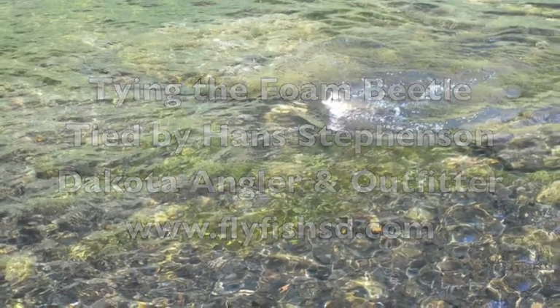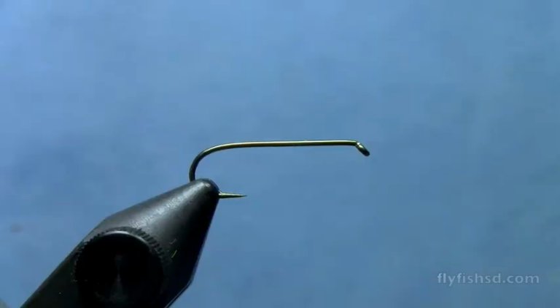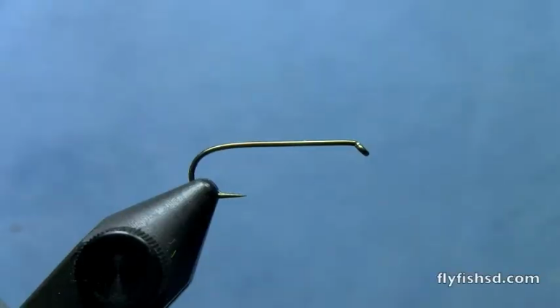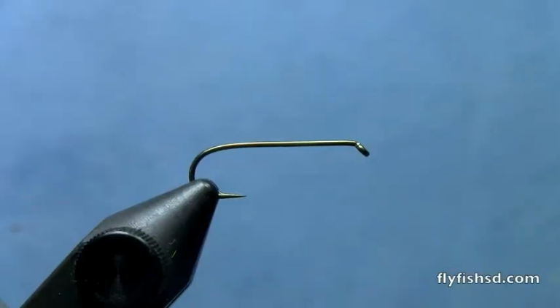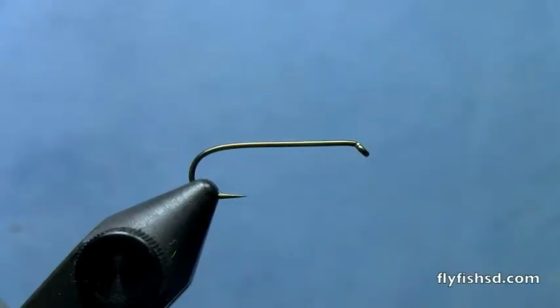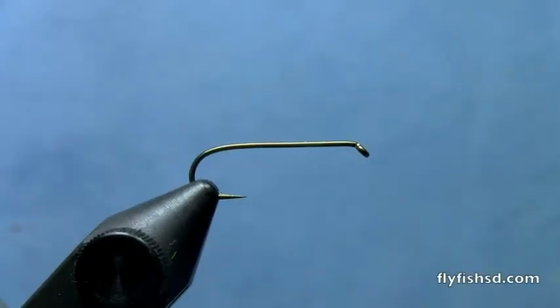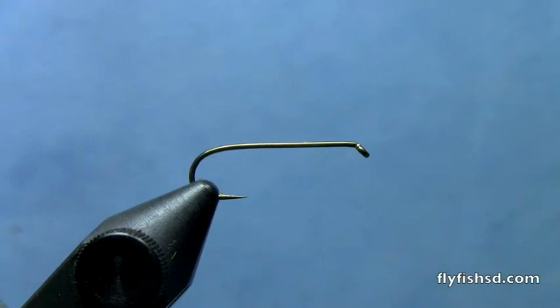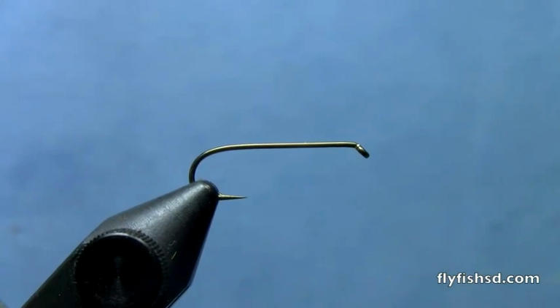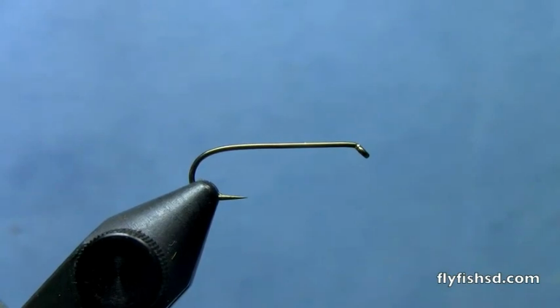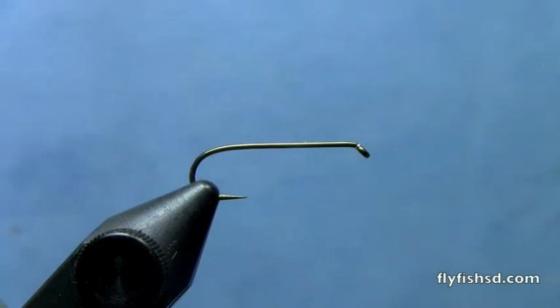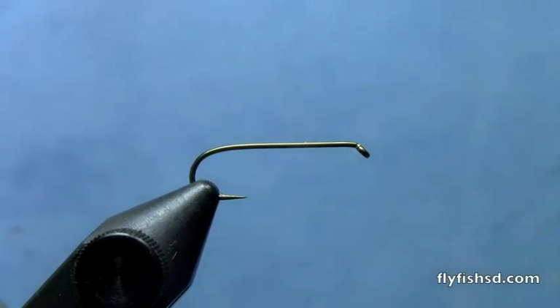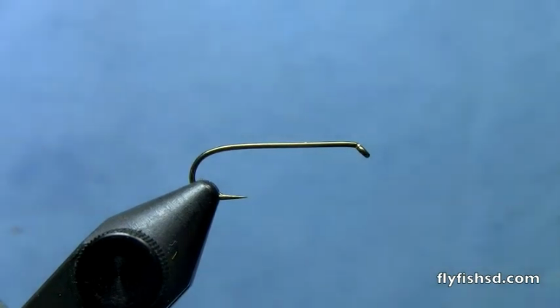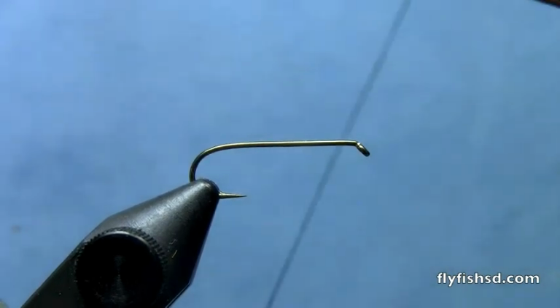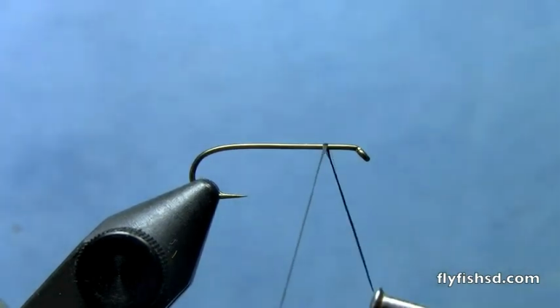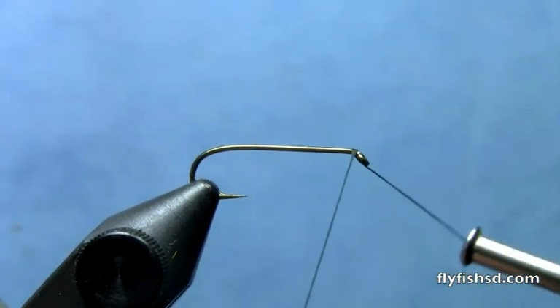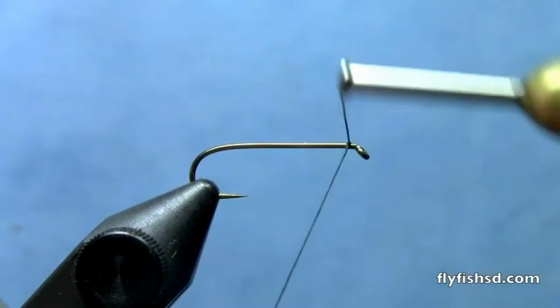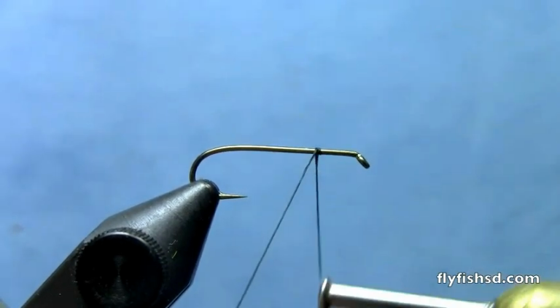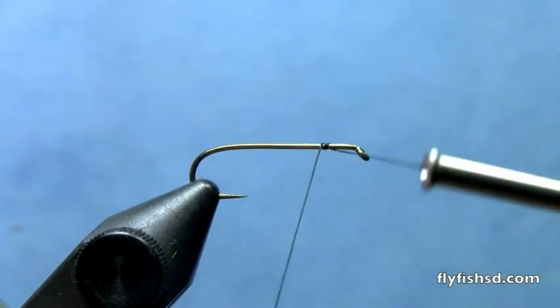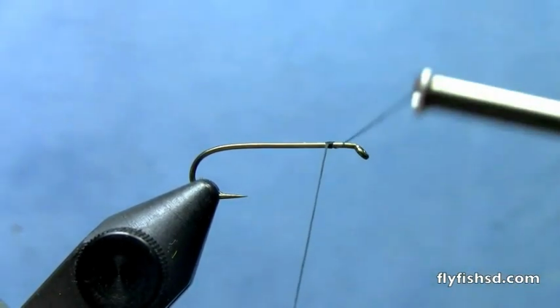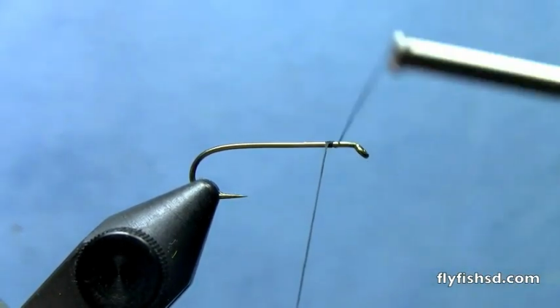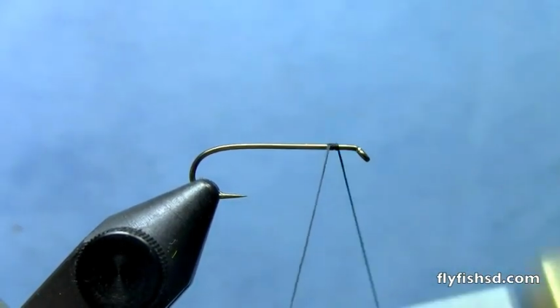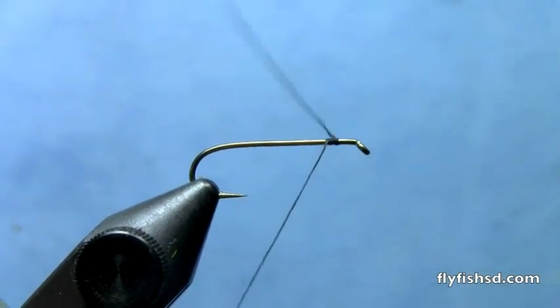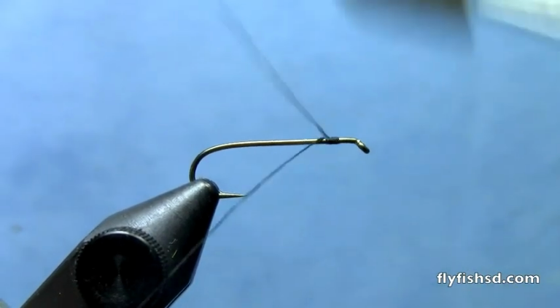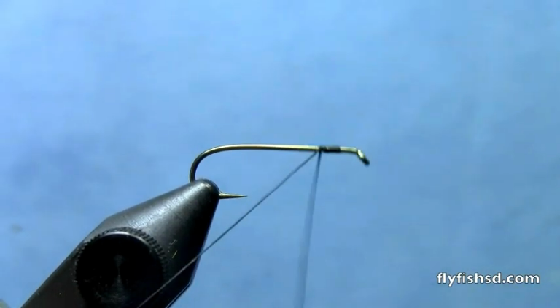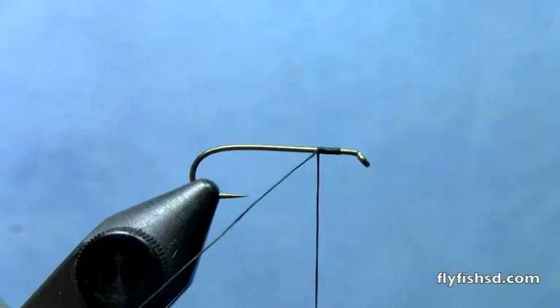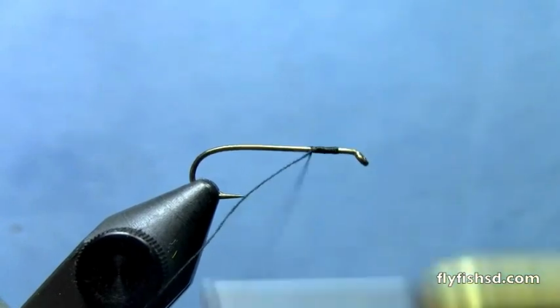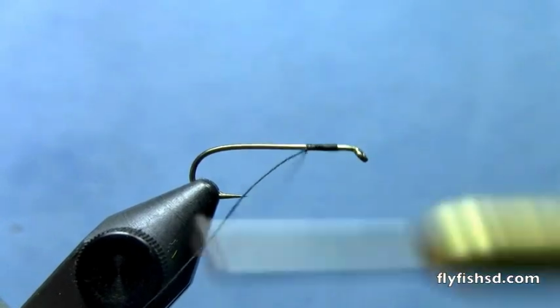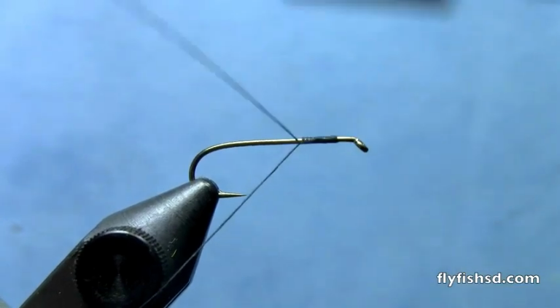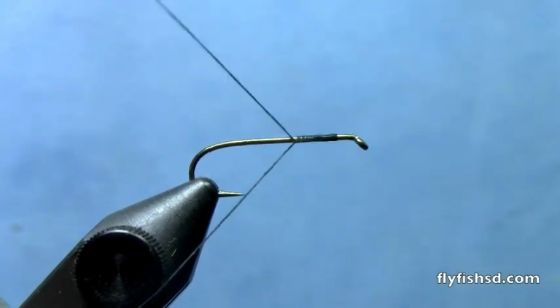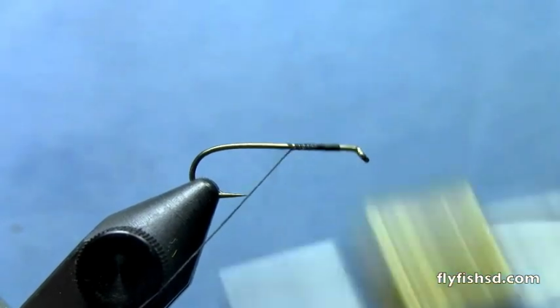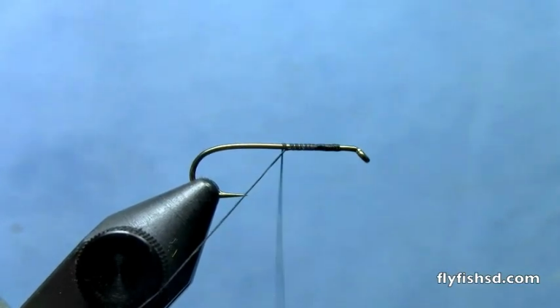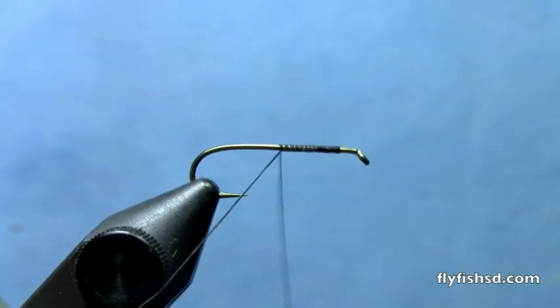Hey, this is Hans from Dakota Angler and Outfitter. Today we're going to tie a simple but extremely effective pattern for summertime fishing — a foam beetle.